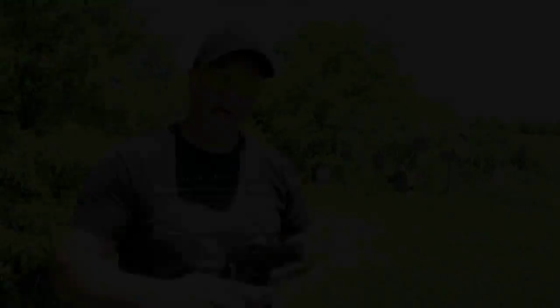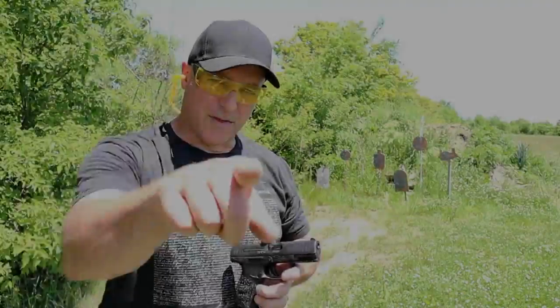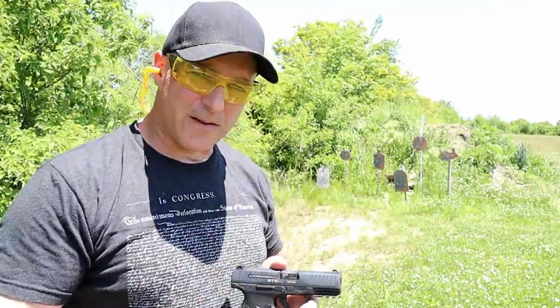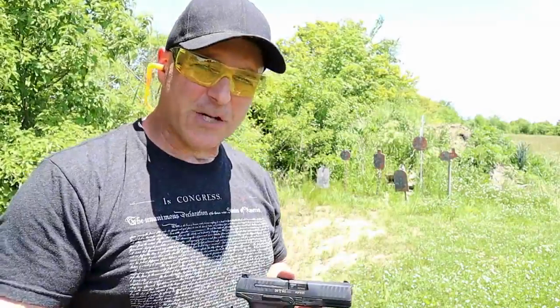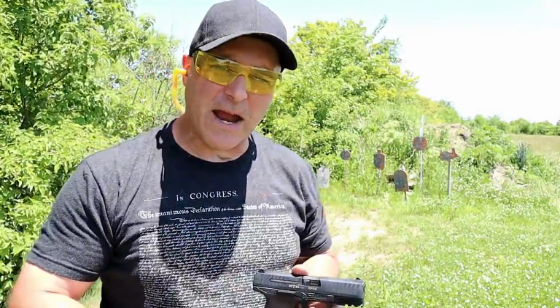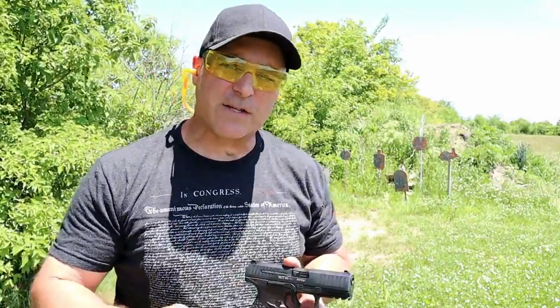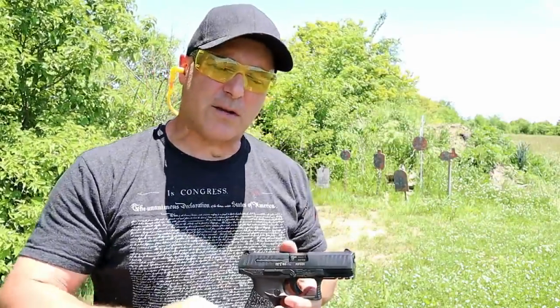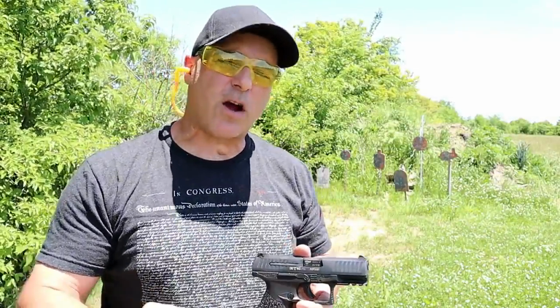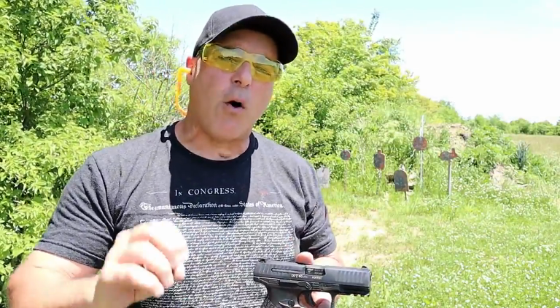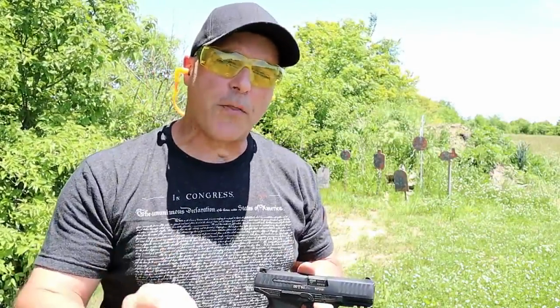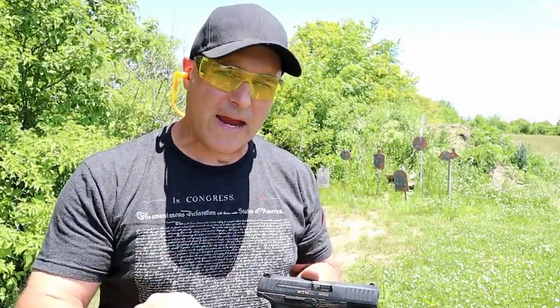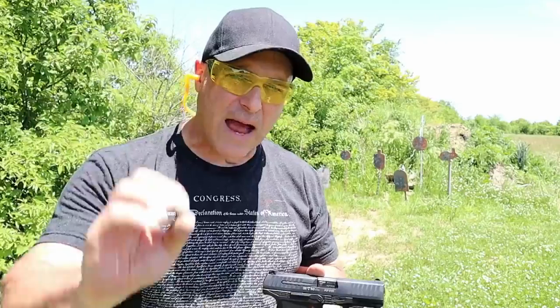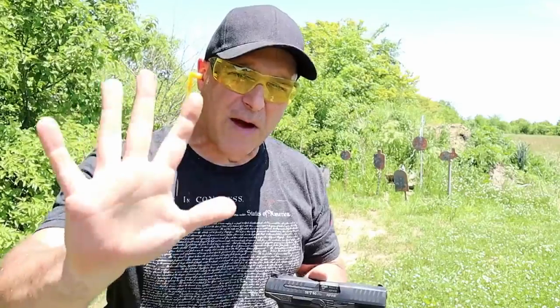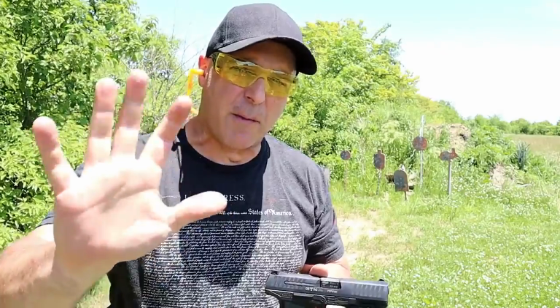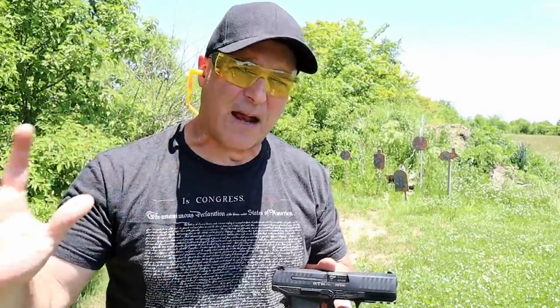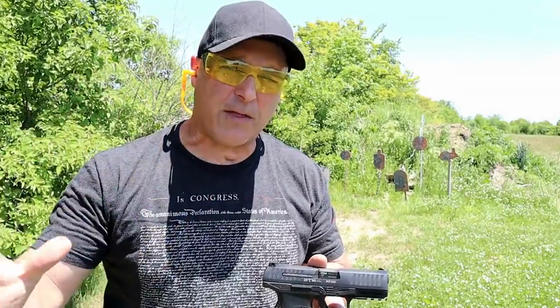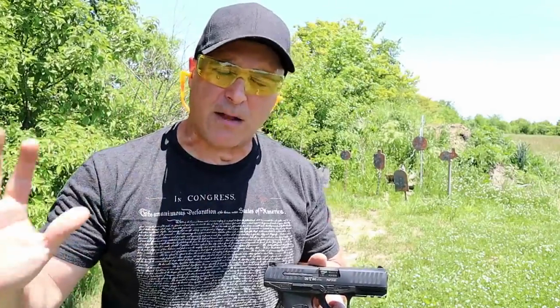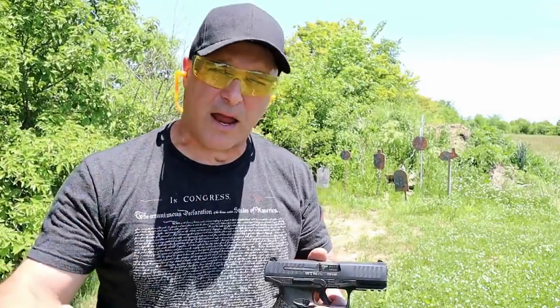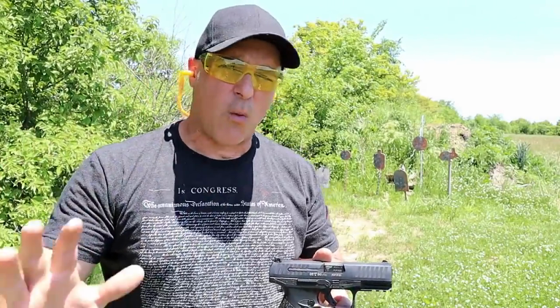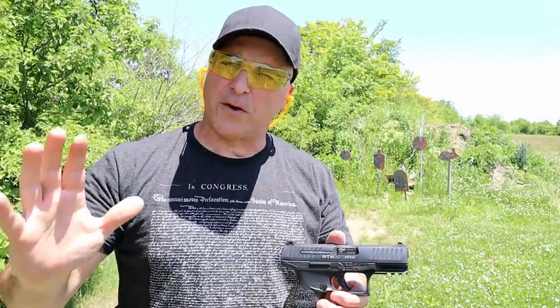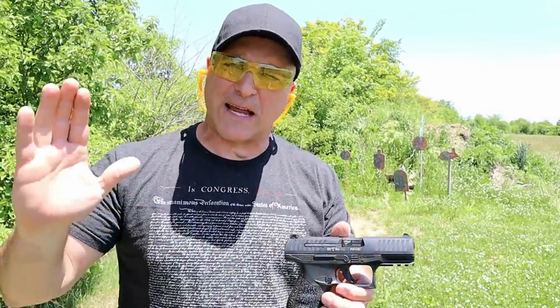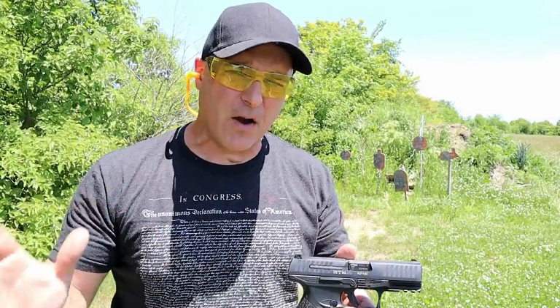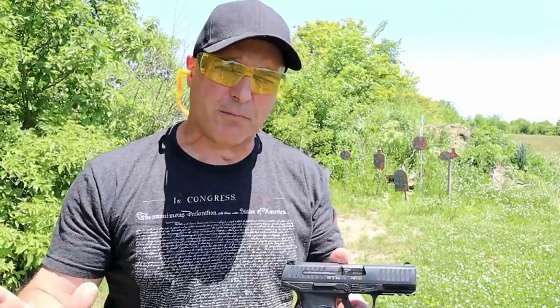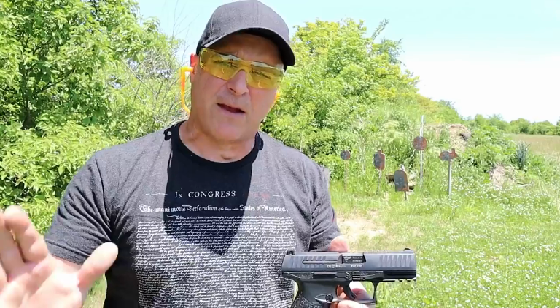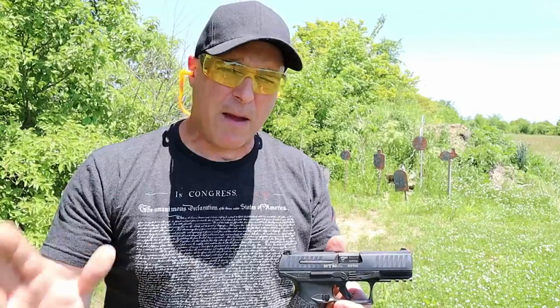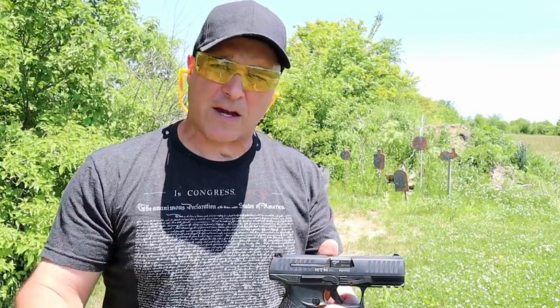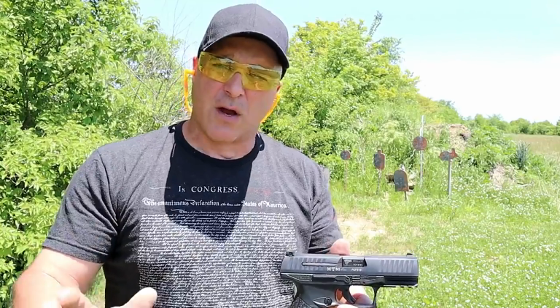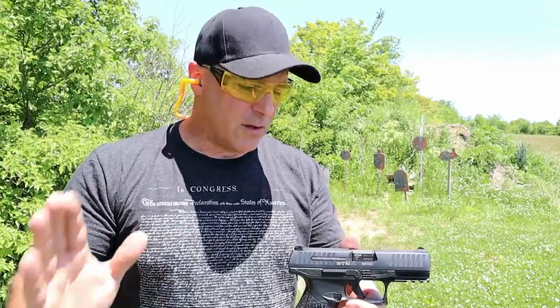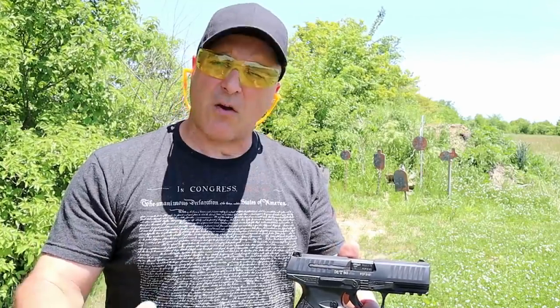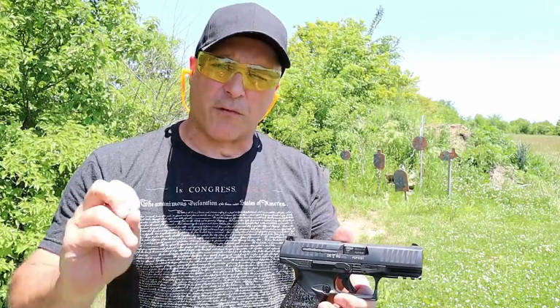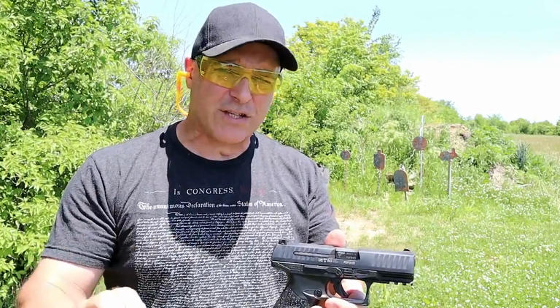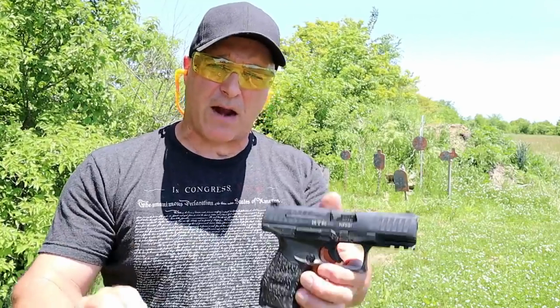Hey there friends, thanks for checking in at the range. Today we're talking about Walther handguns — I own five of them, and I decided to bring them all out today. Walther is a very respected manufacturer, so let's start with their flagship model.